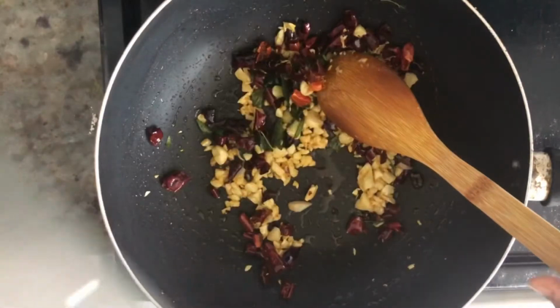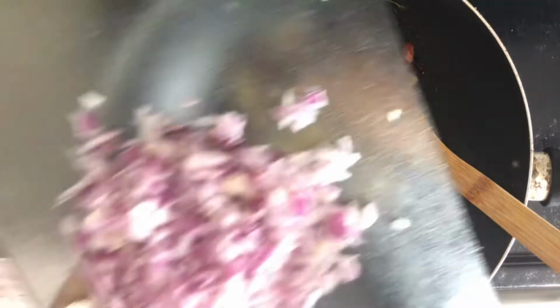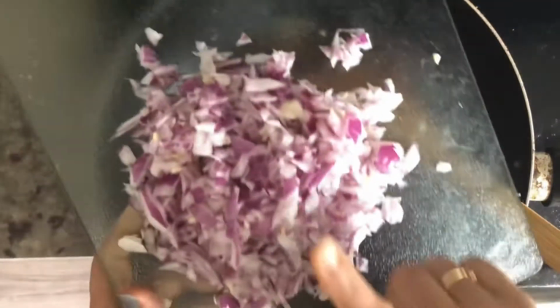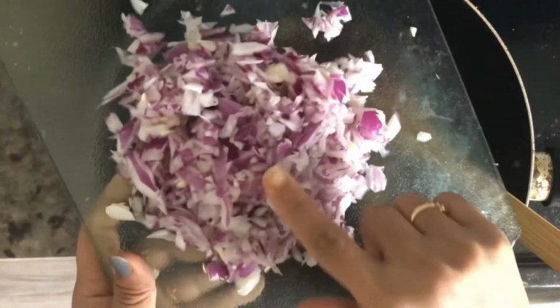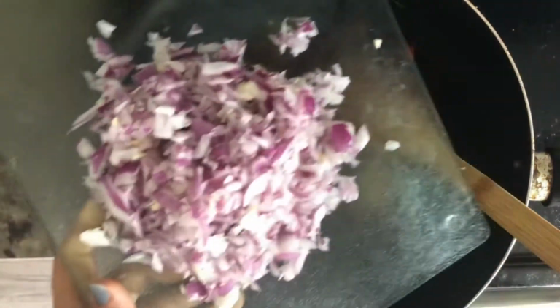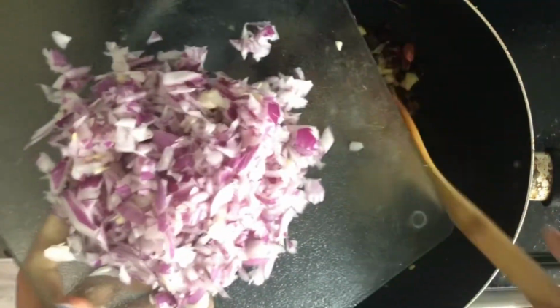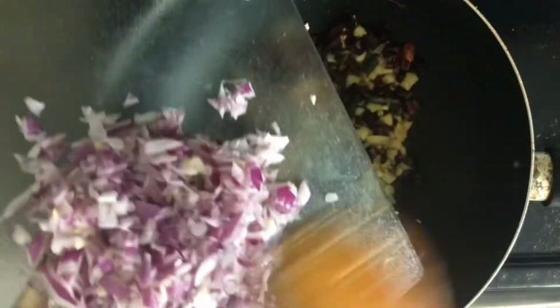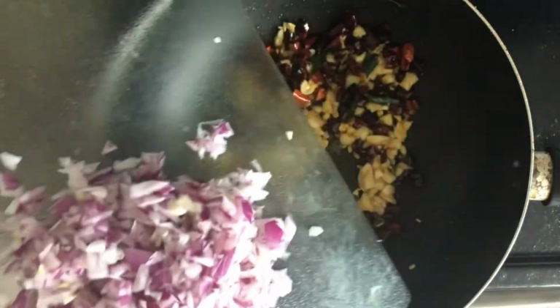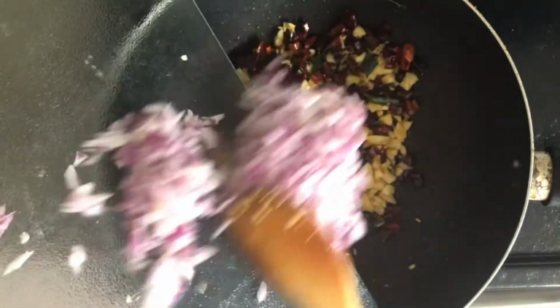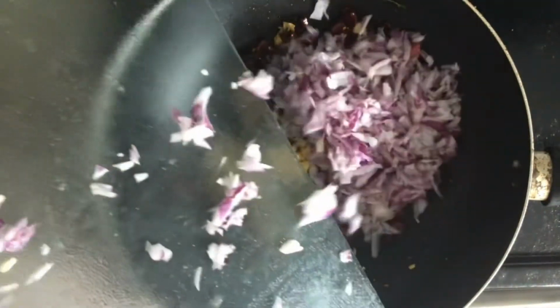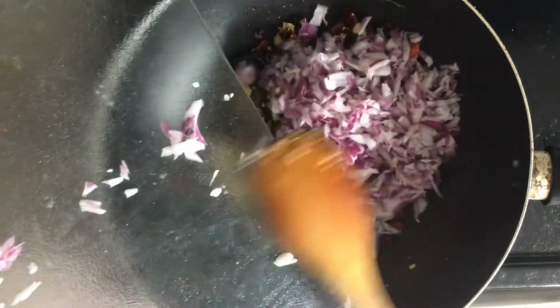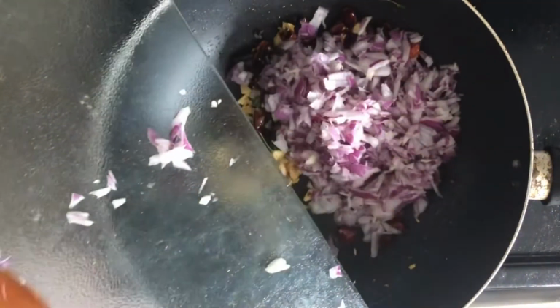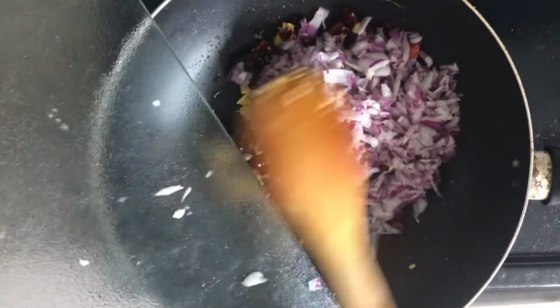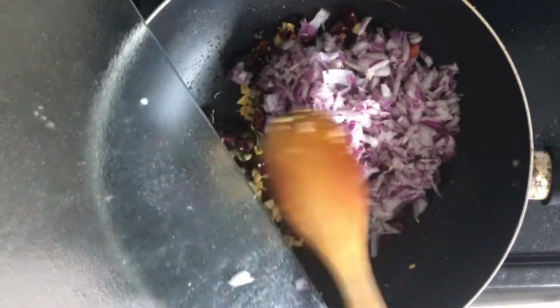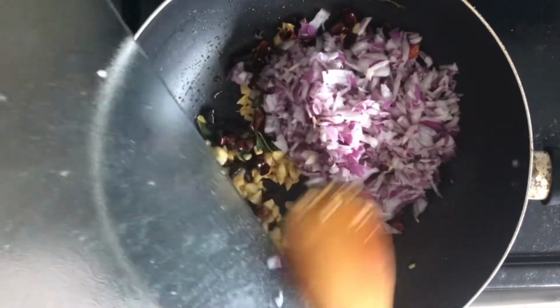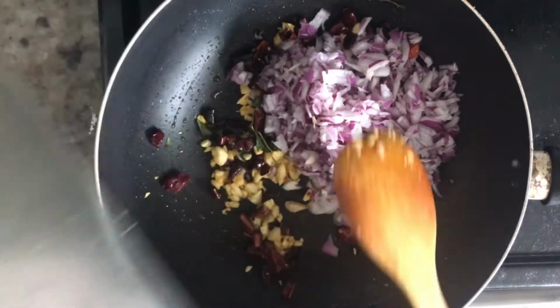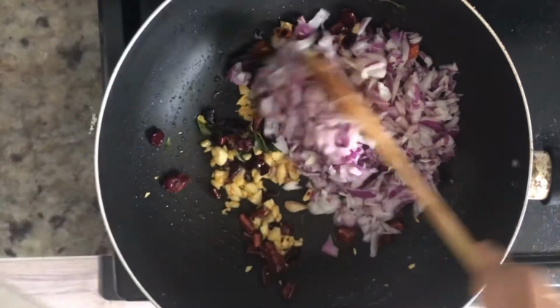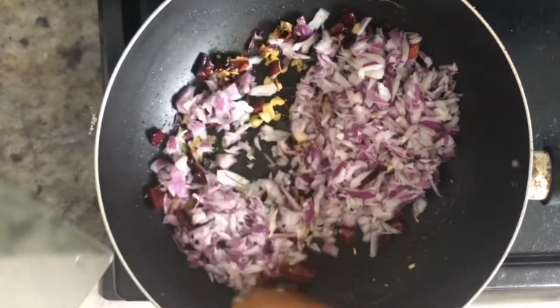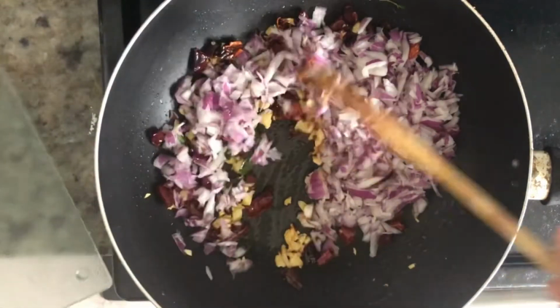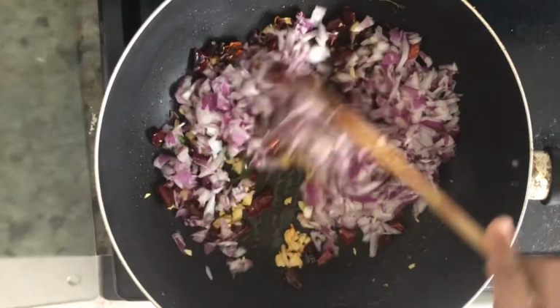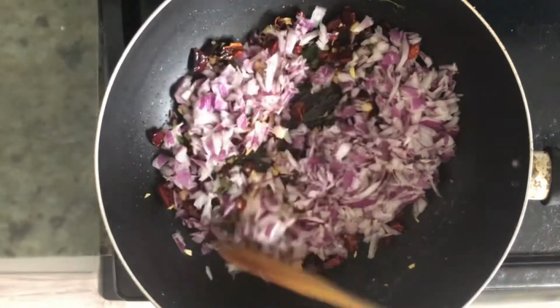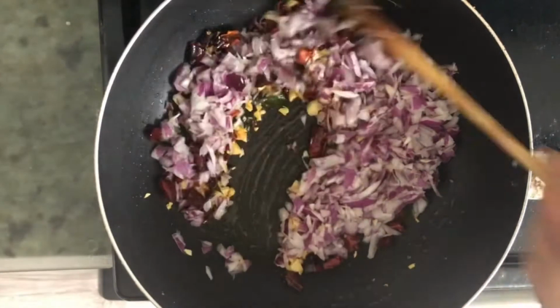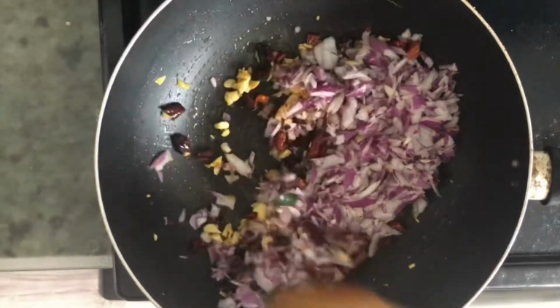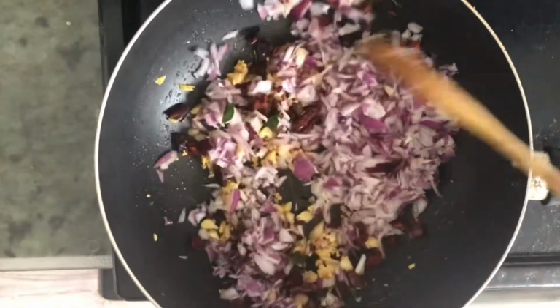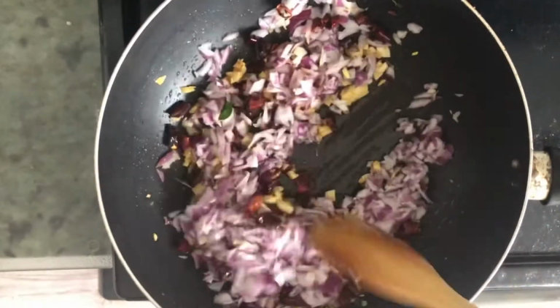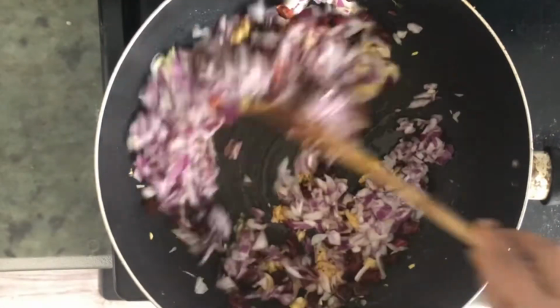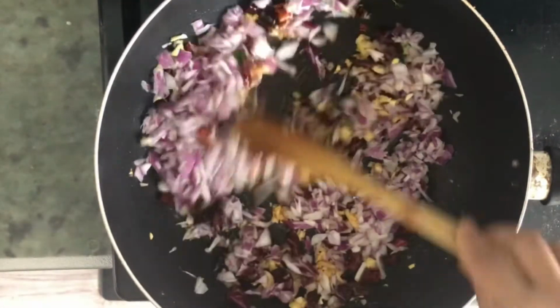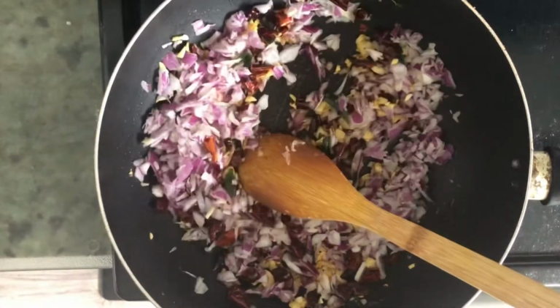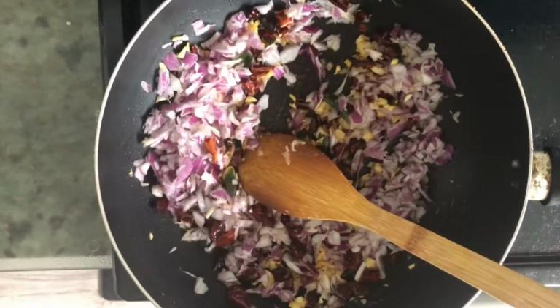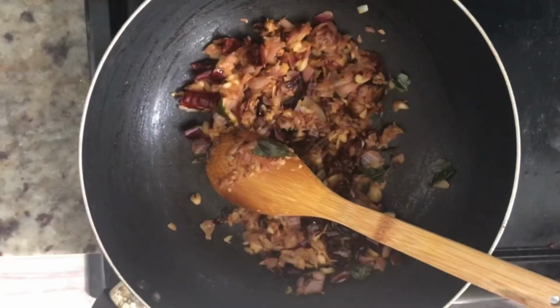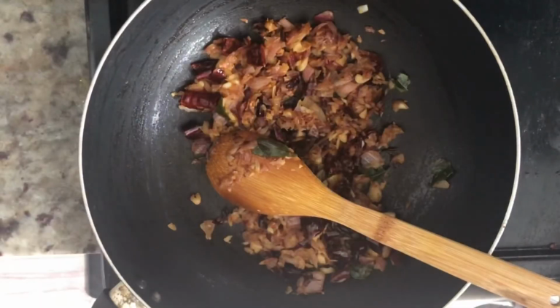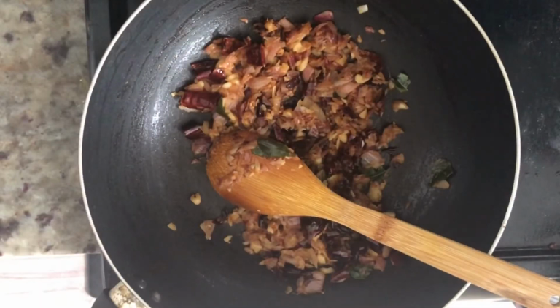Excuse me, I have to cook this. I will cook it all in the stew. This is the chicken. I will cook it myself. This is my chicken. Yeah, I really appreciate the rest of your time.